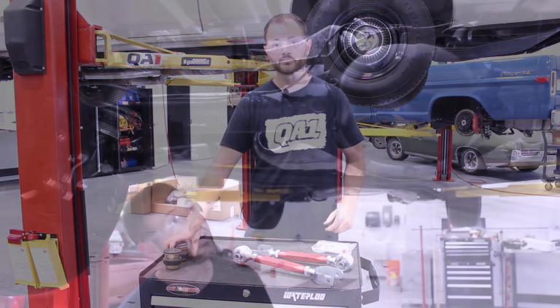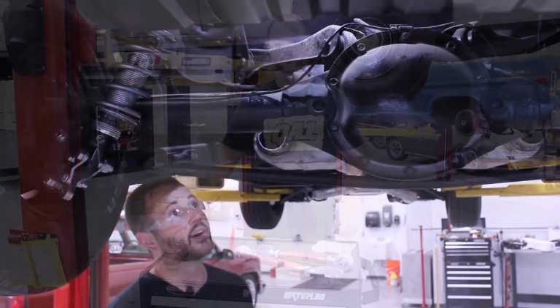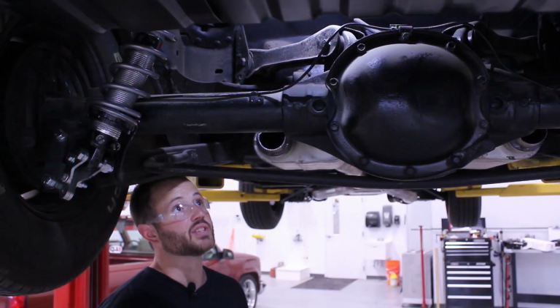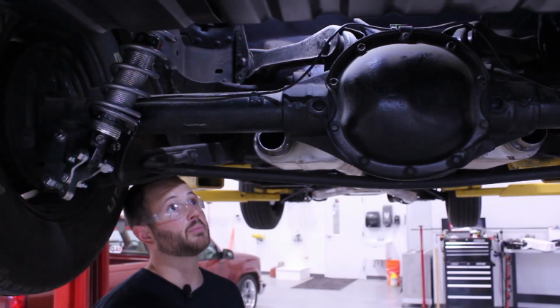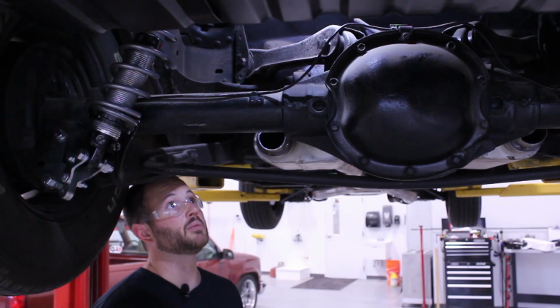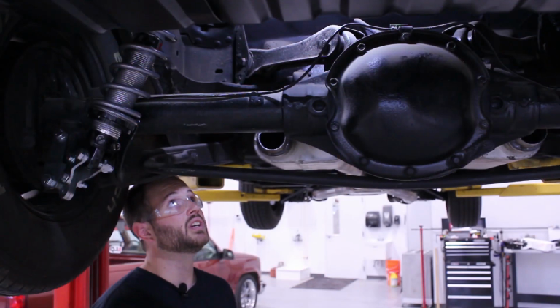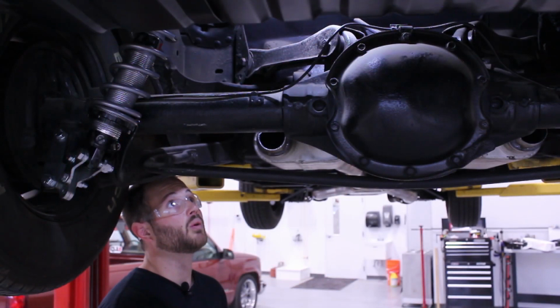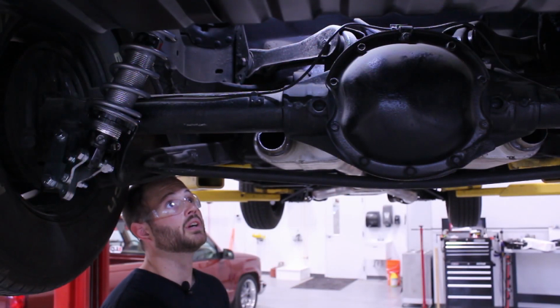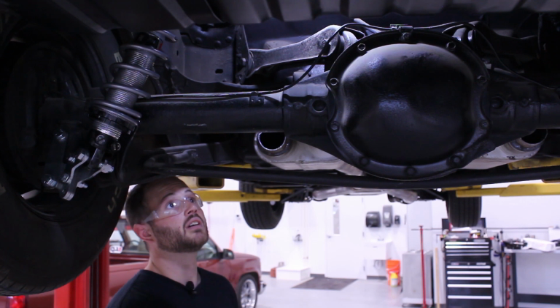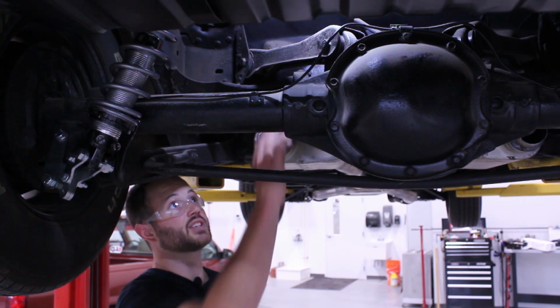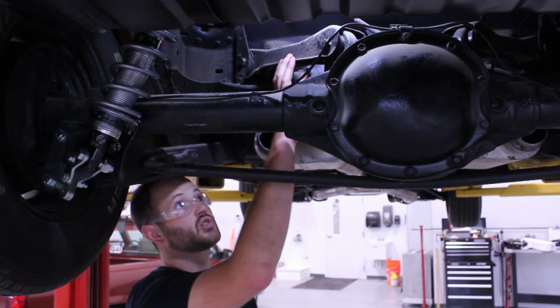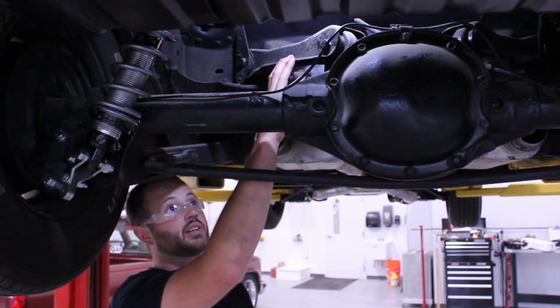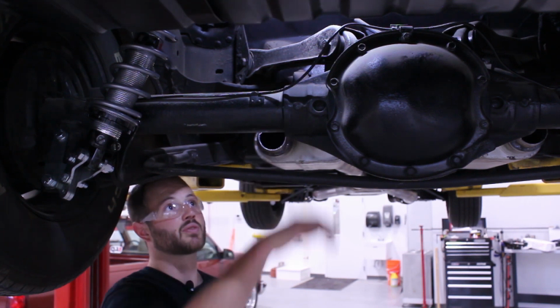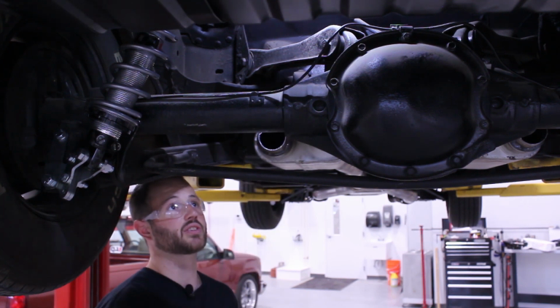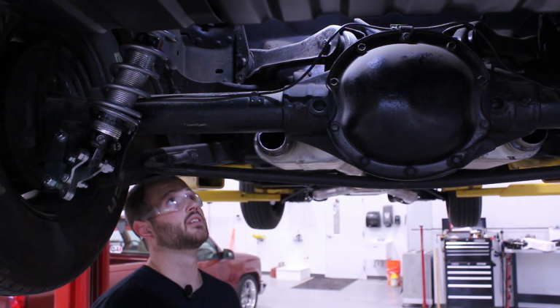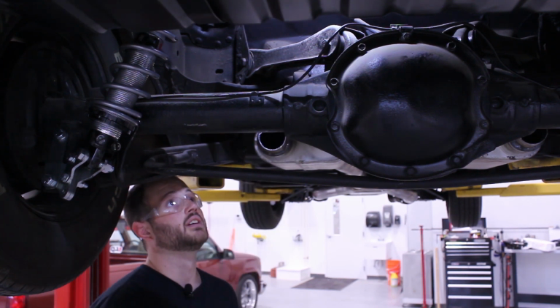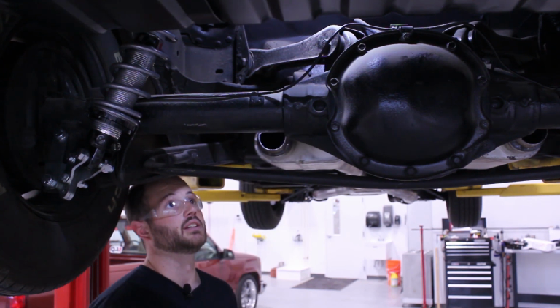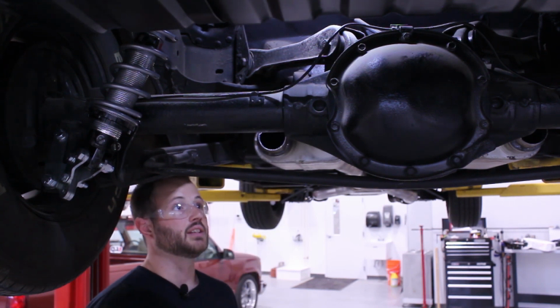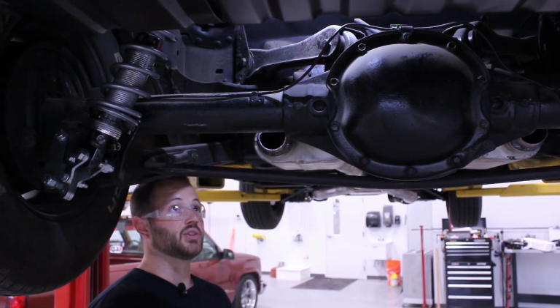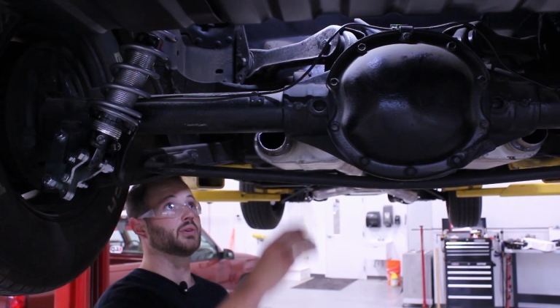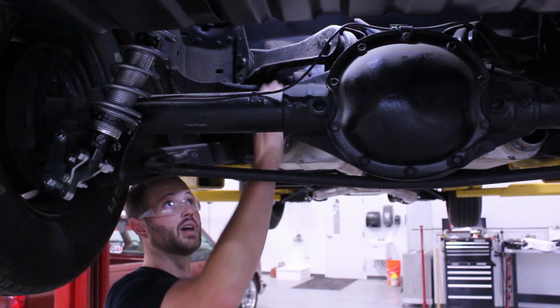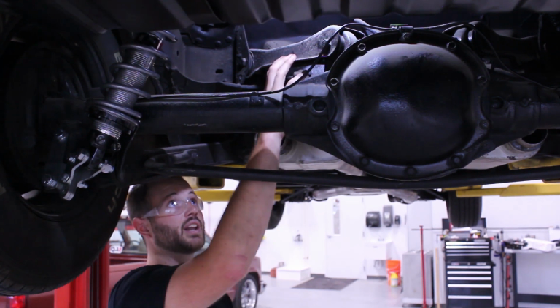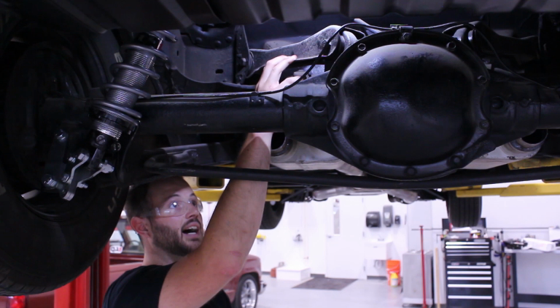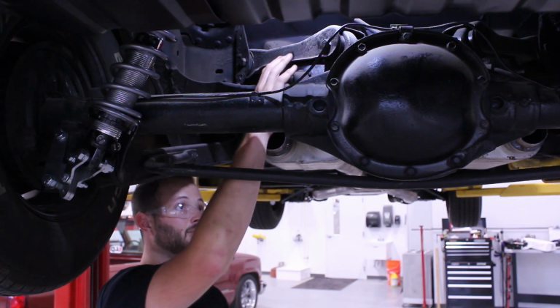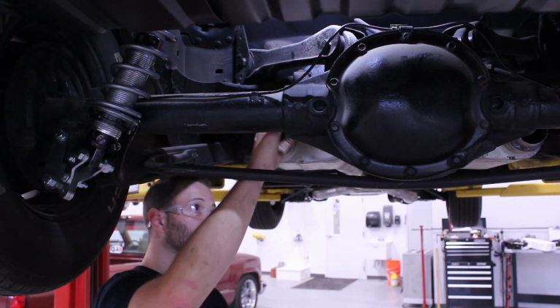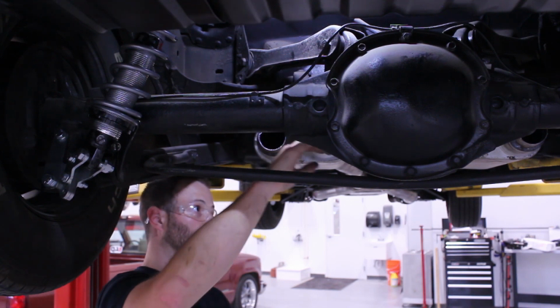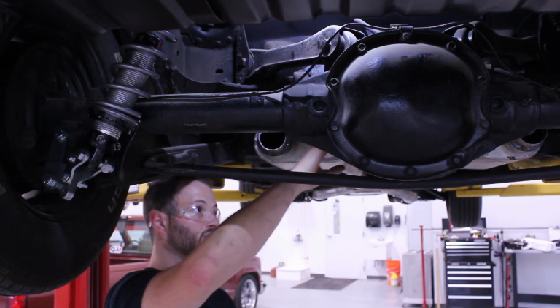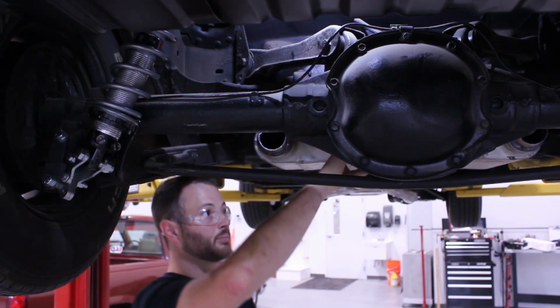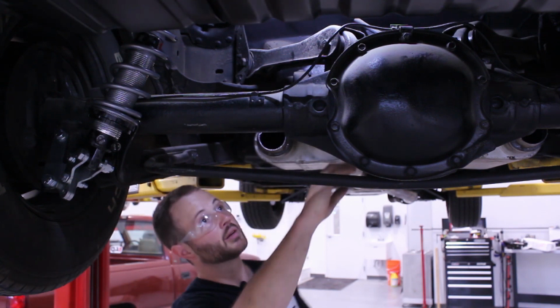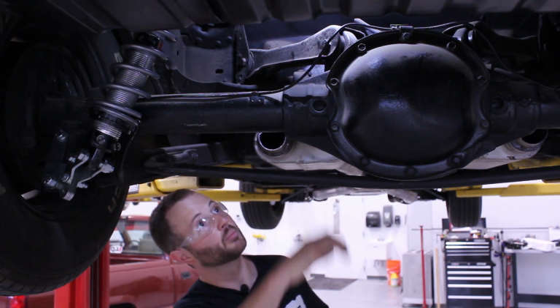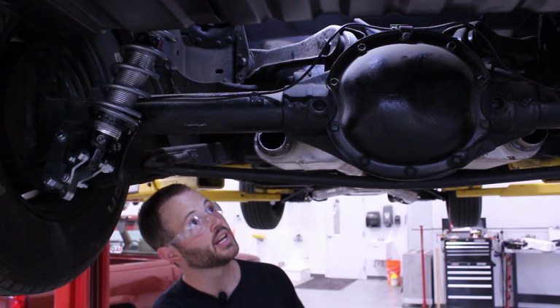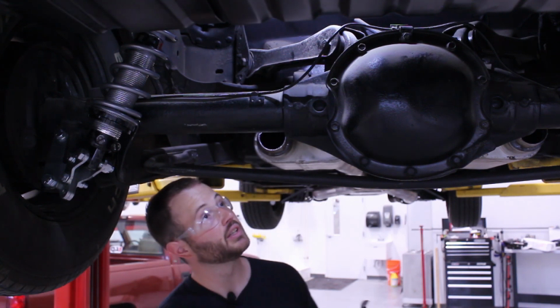We can start by removing our existing trailing arms first. It's easier to remove them one at a time so we don't lose our pinion angle.